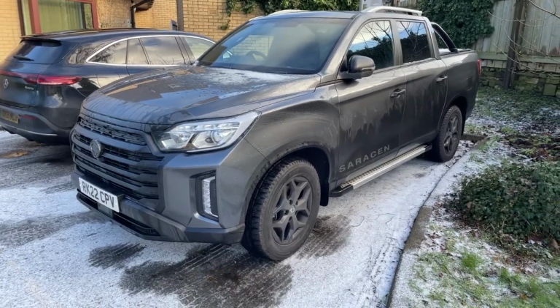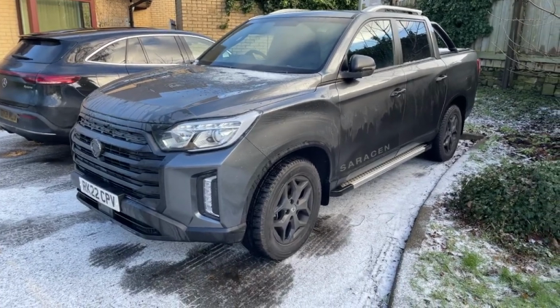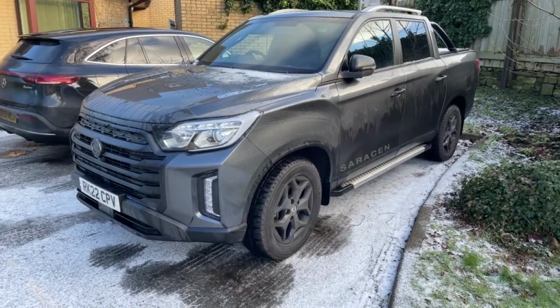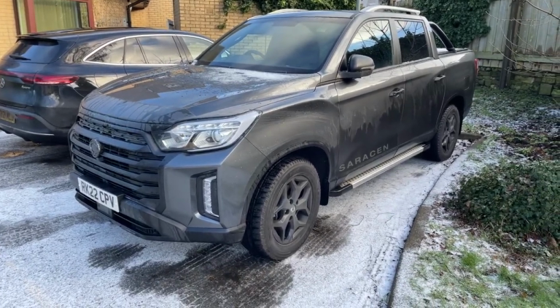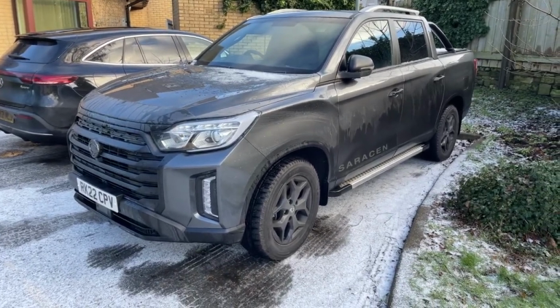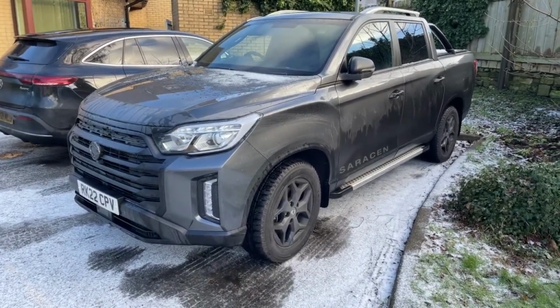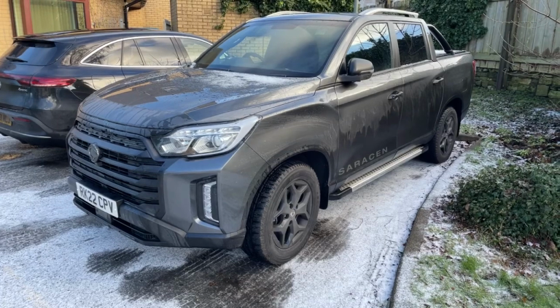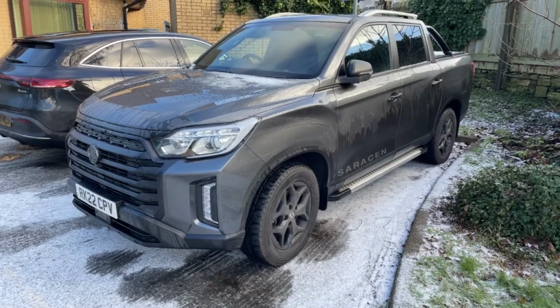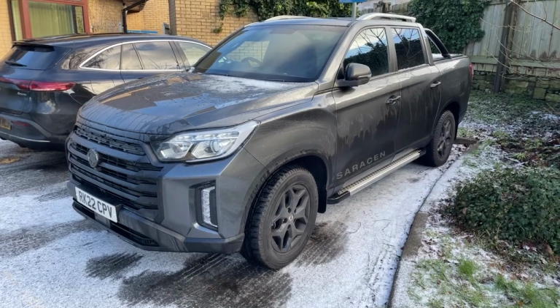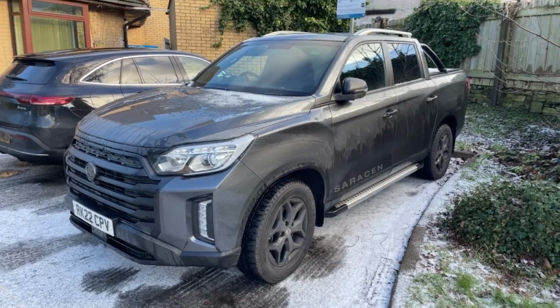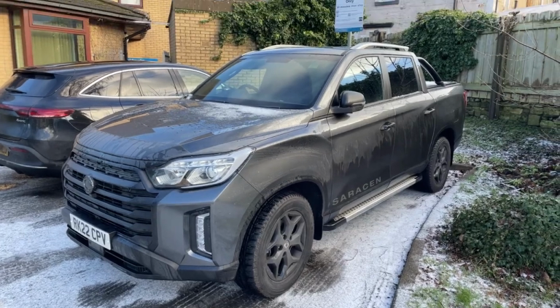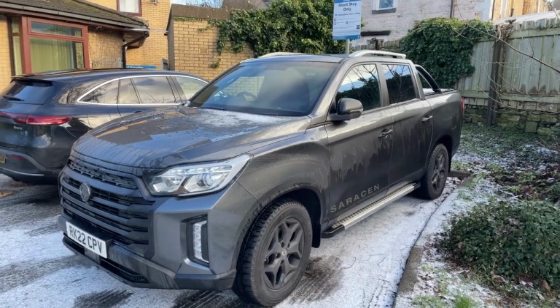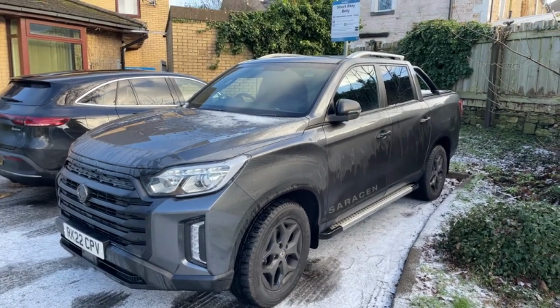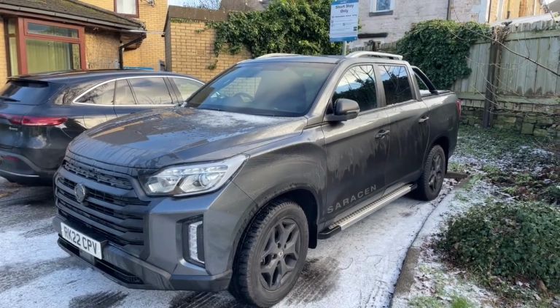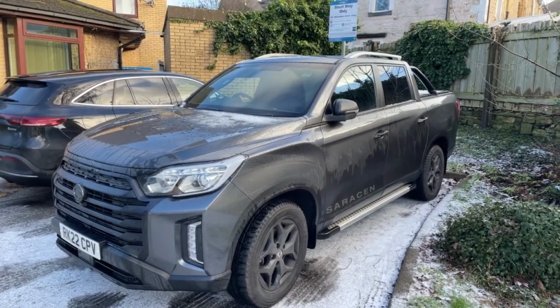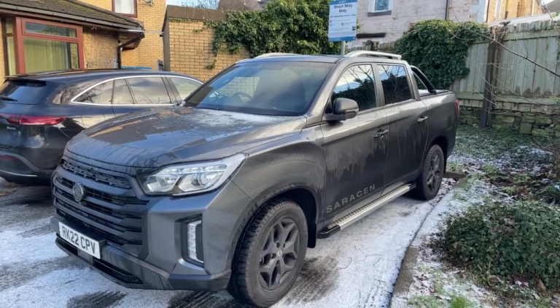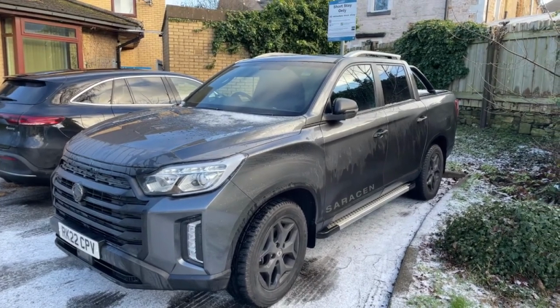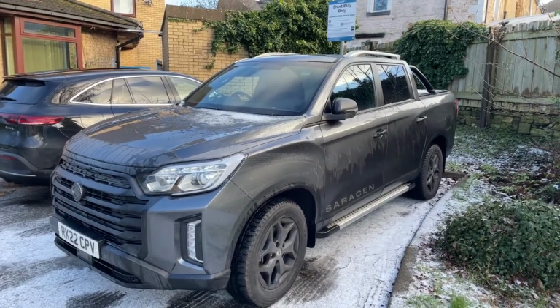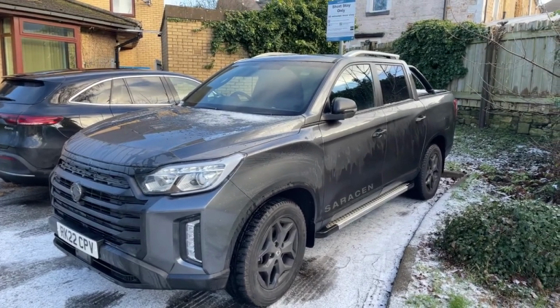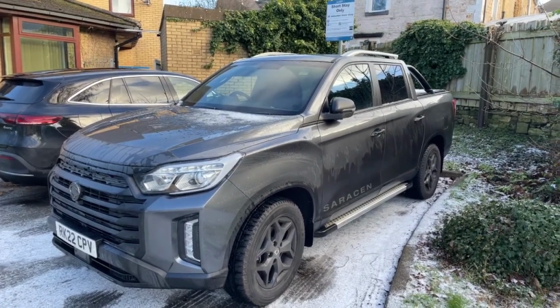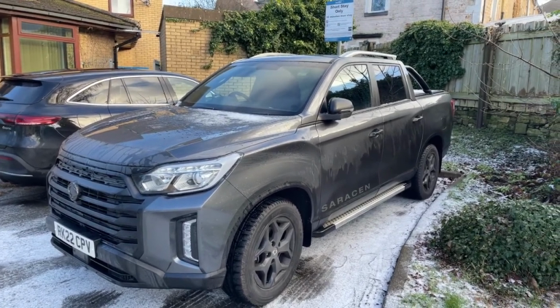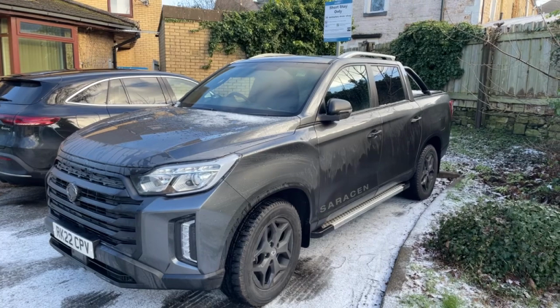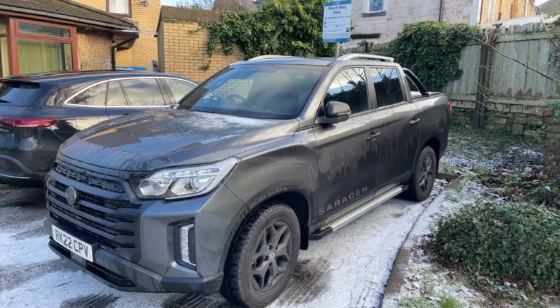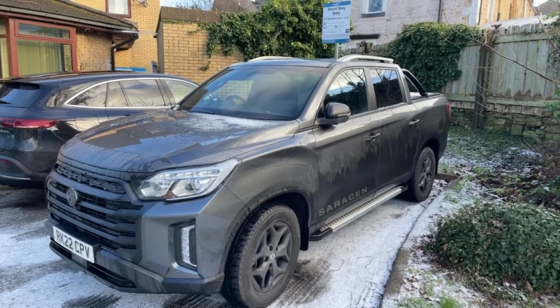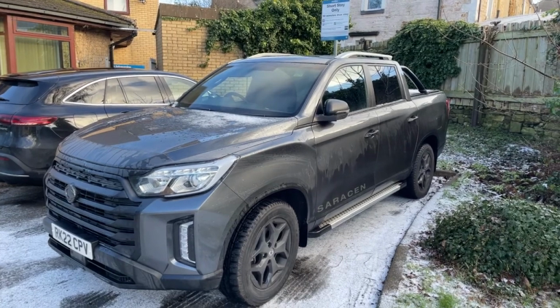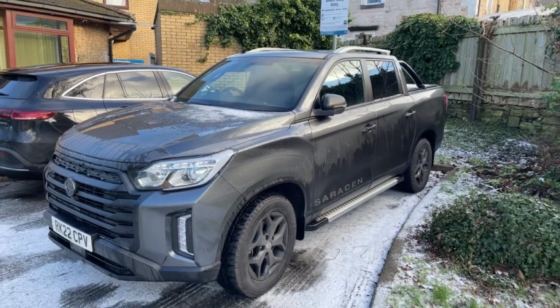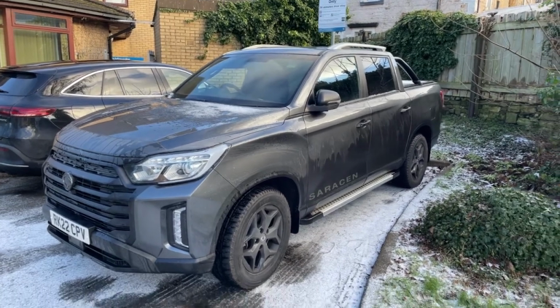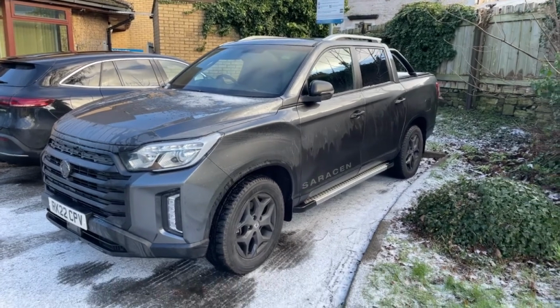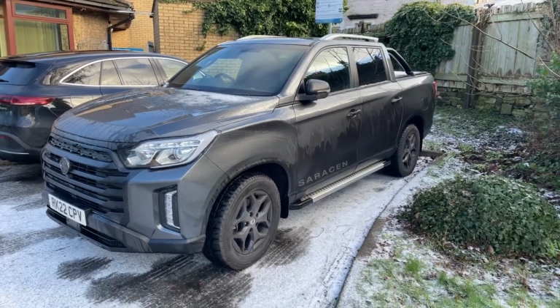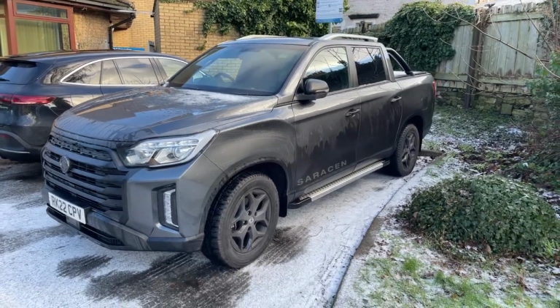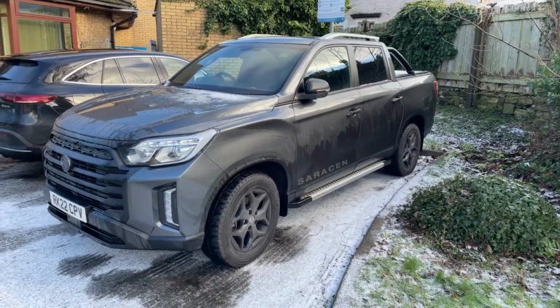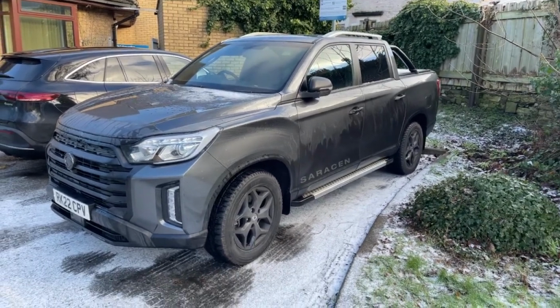It's an aggressive looking pickup, and it always has been. SsangYong have been doing this kind of thing for about 68 years — they've got the hang of 4x4s.